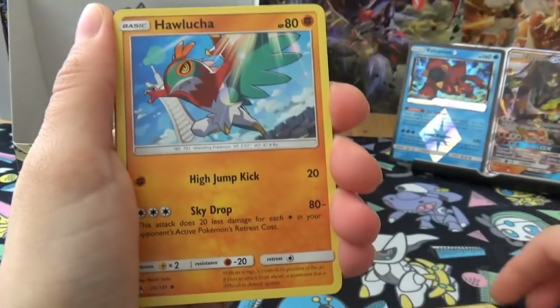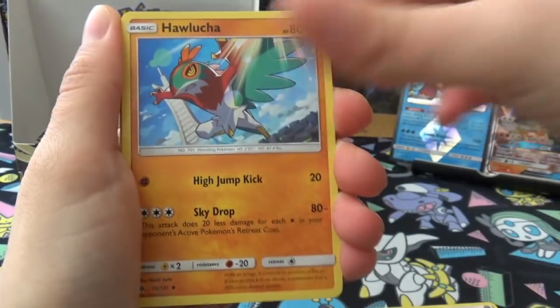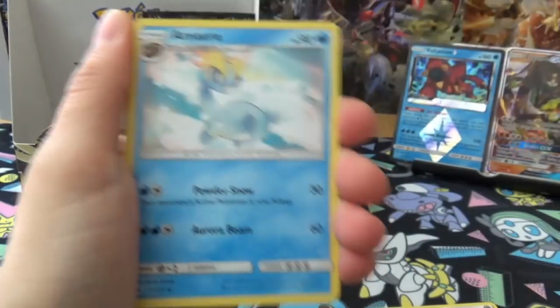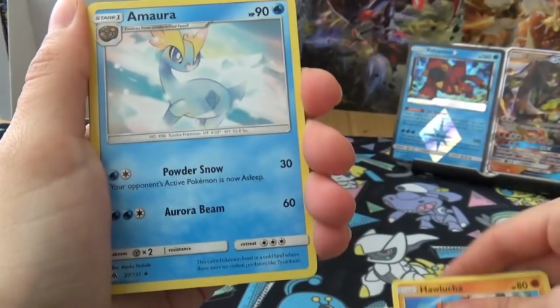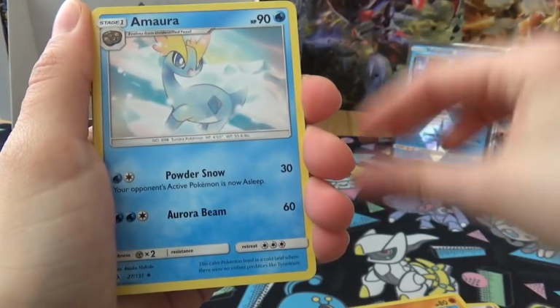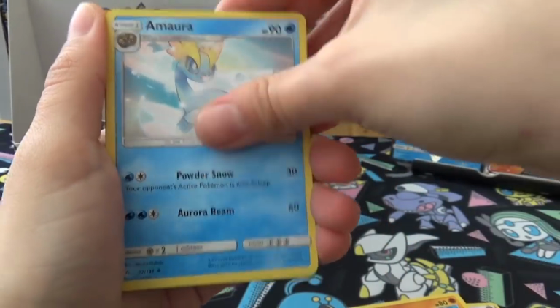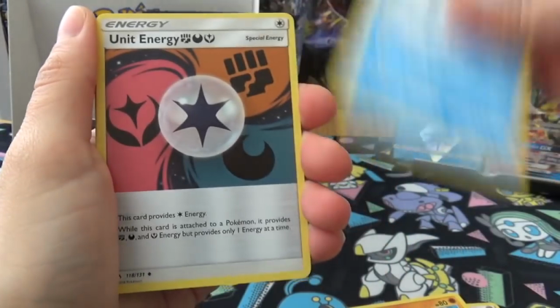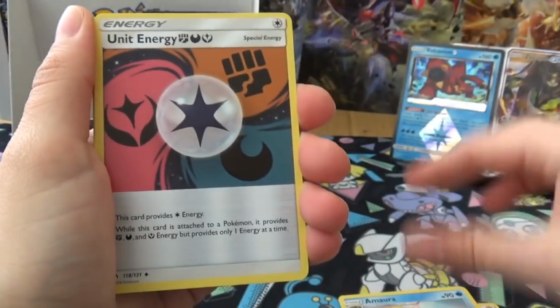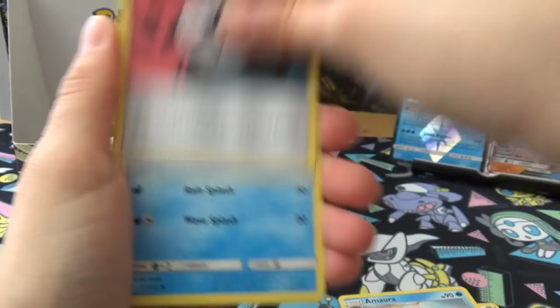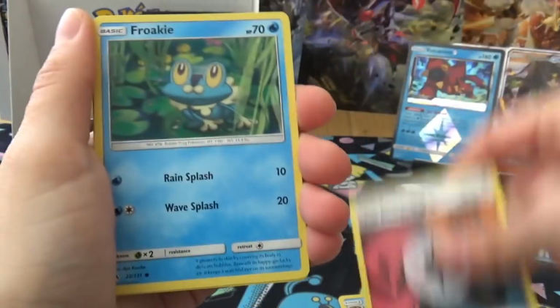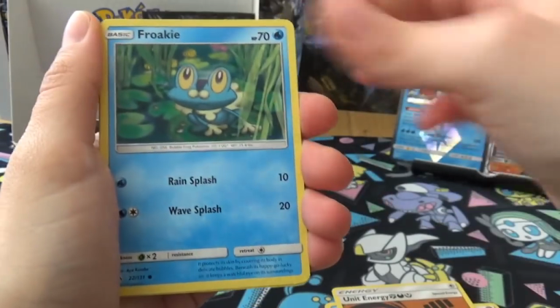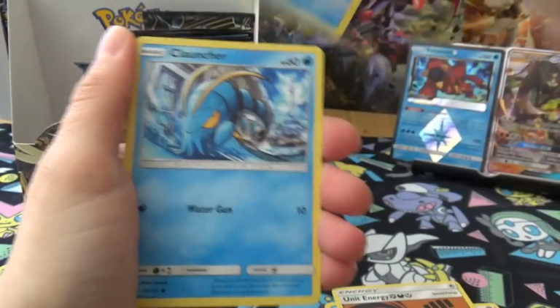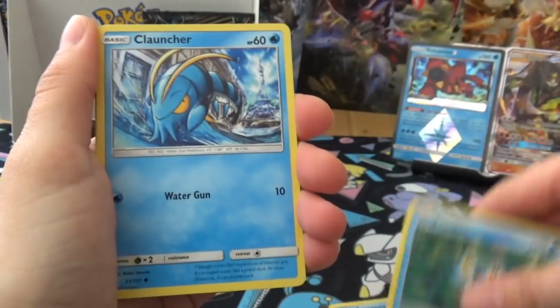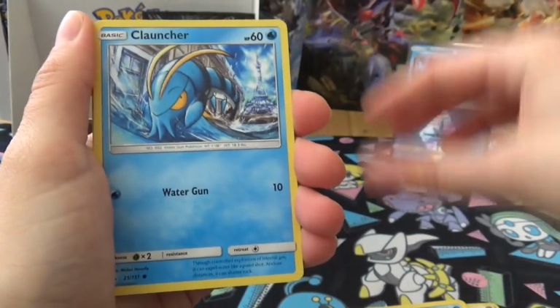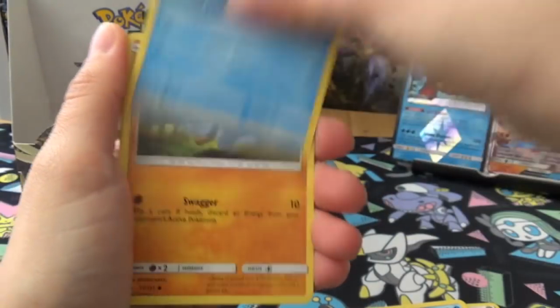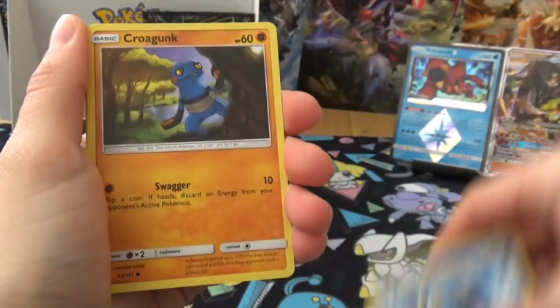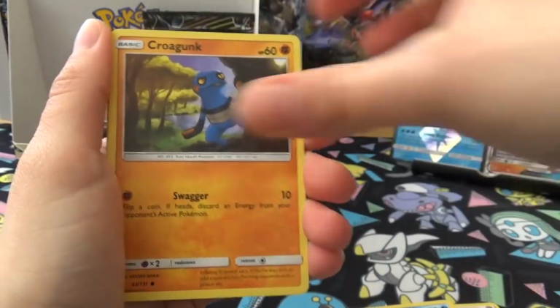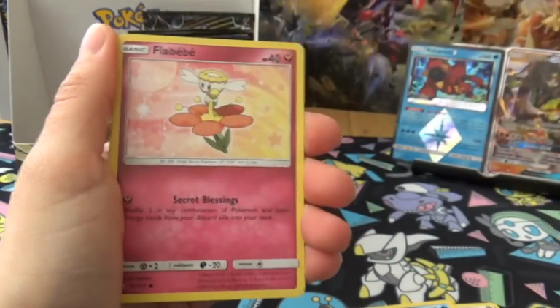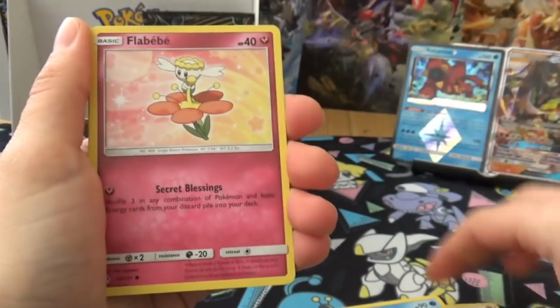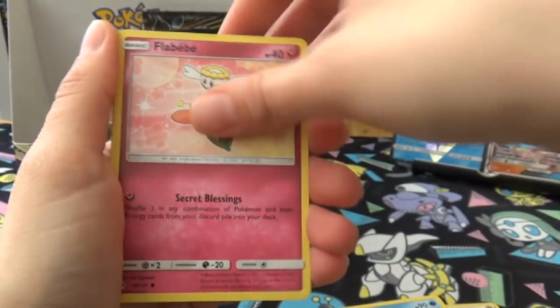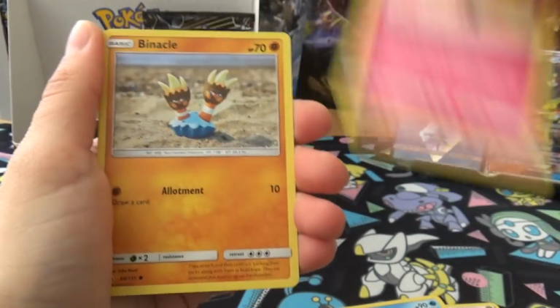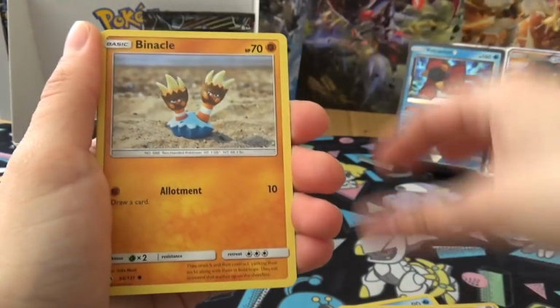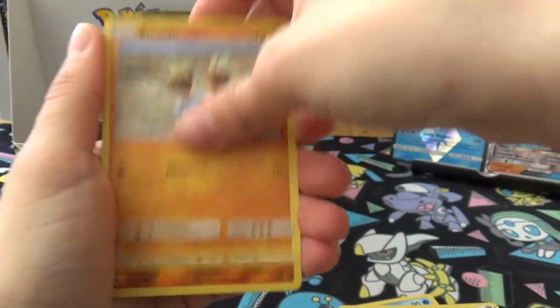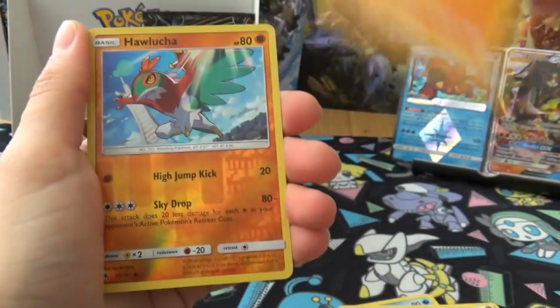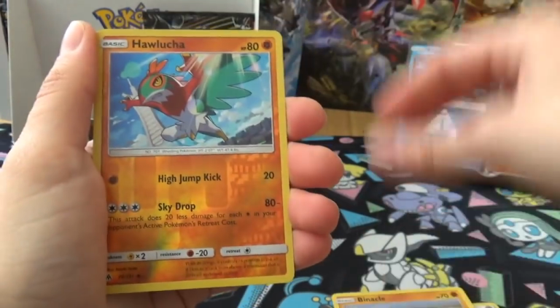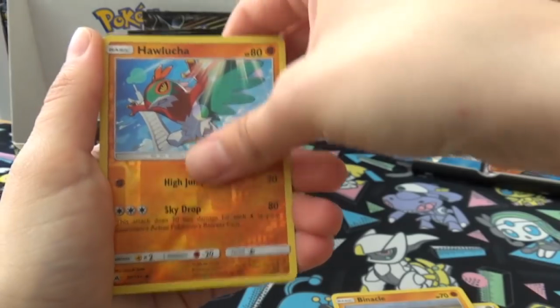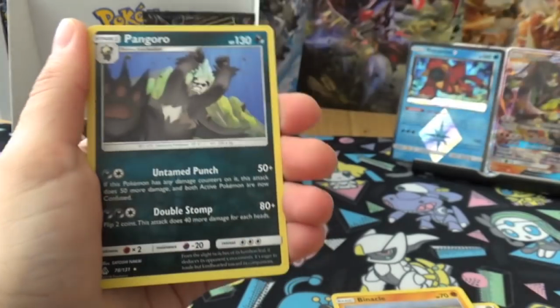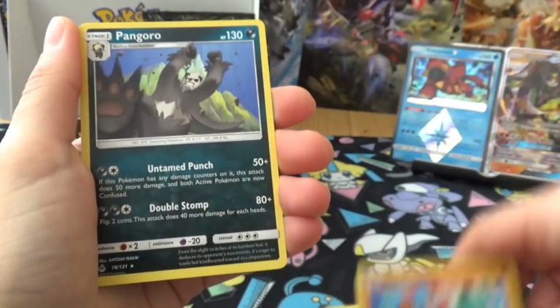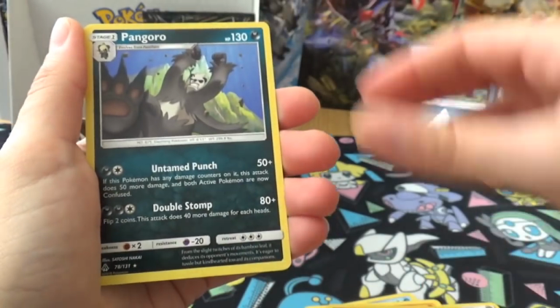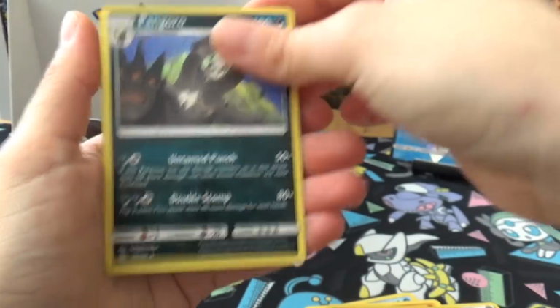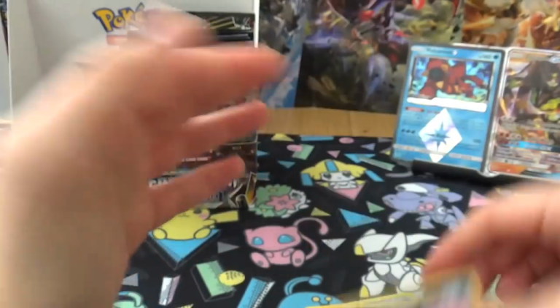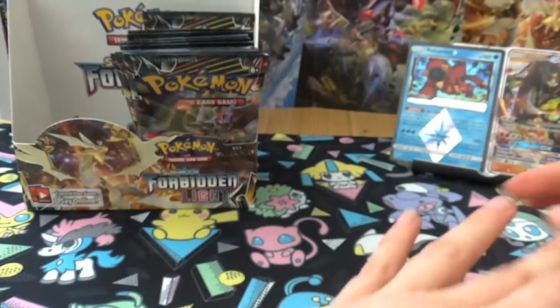Next pack: Energy, Hawlucha, Noivern, Unit Energy, Froakie, Clauncher, Croagunk, Flabébé, Sliggoo, Reverse Hawlucha, and Pangoro.